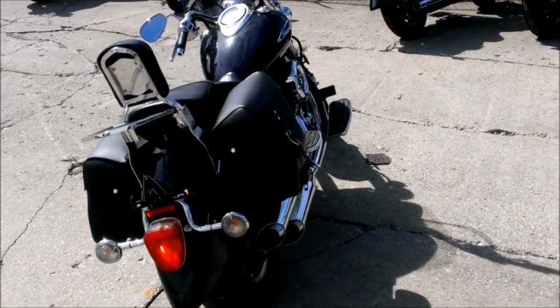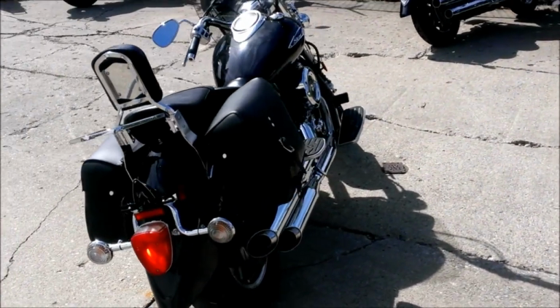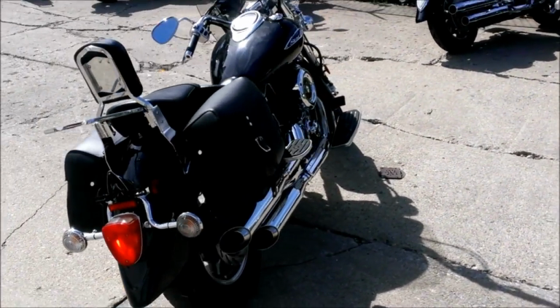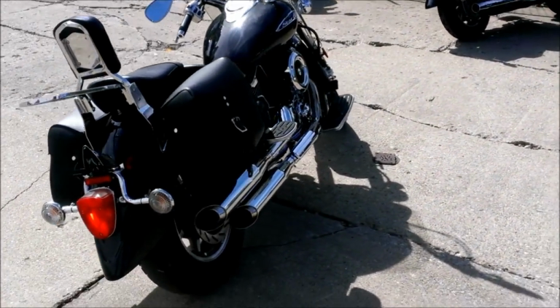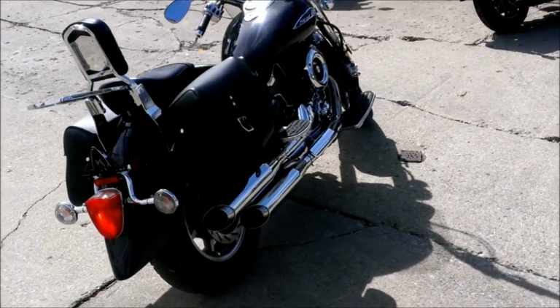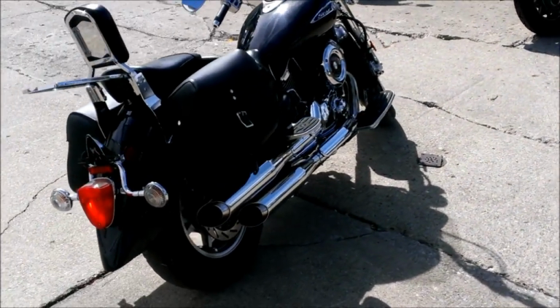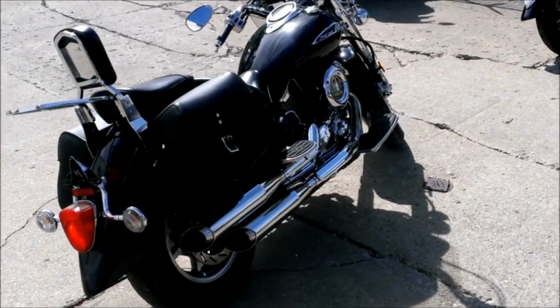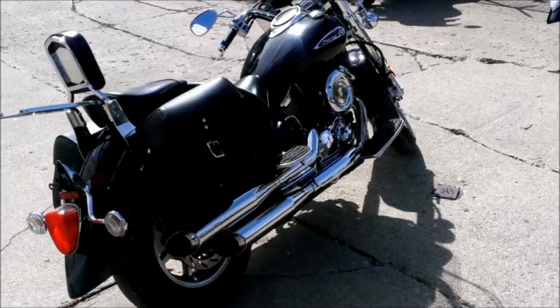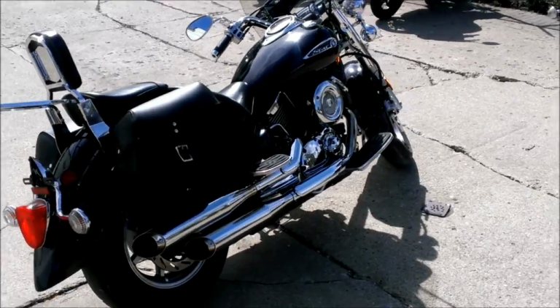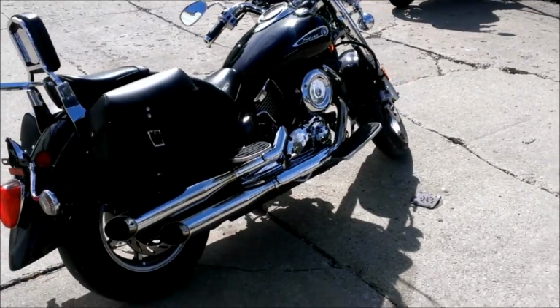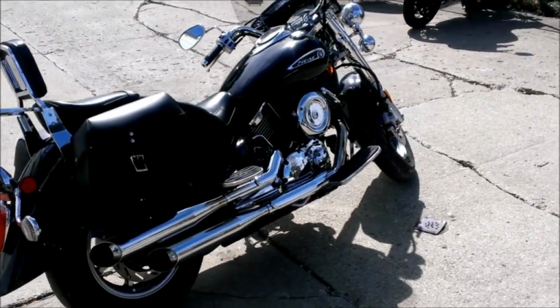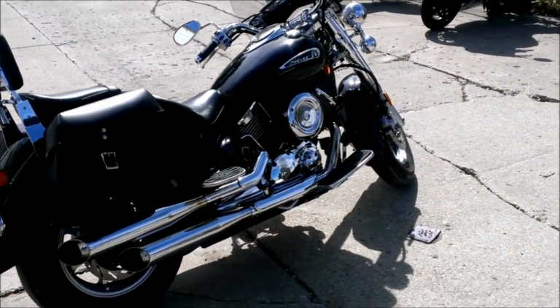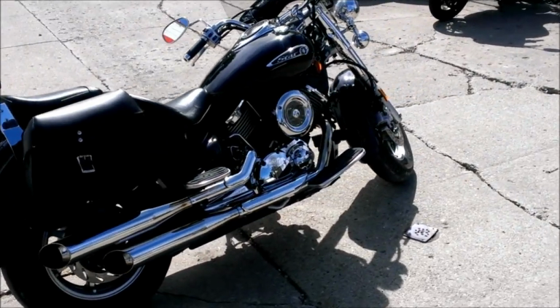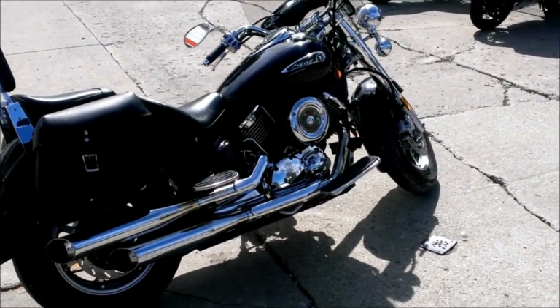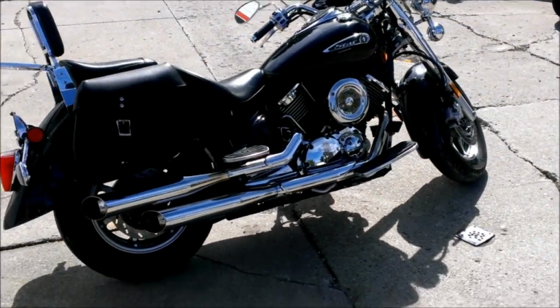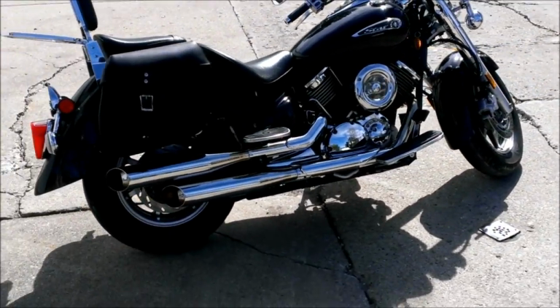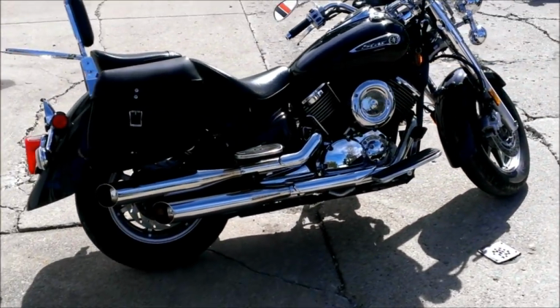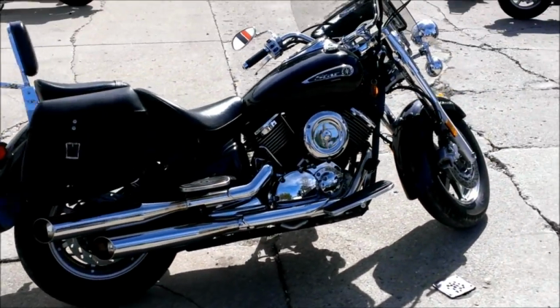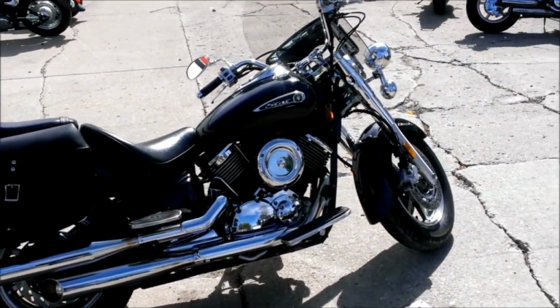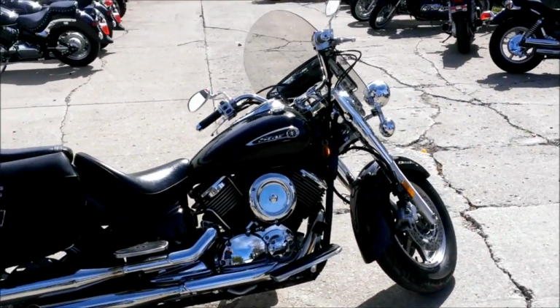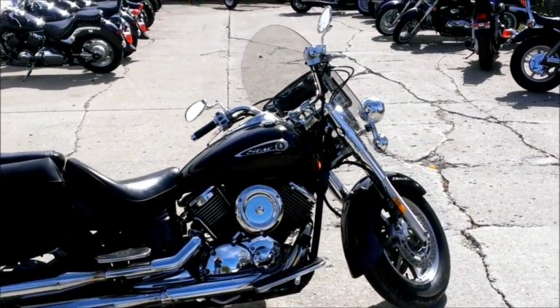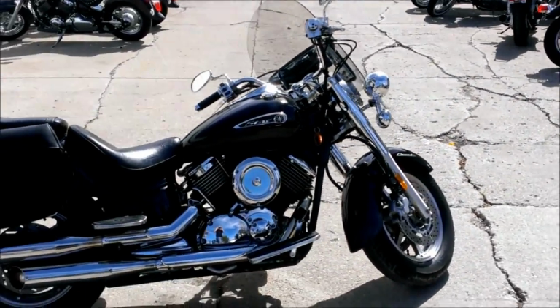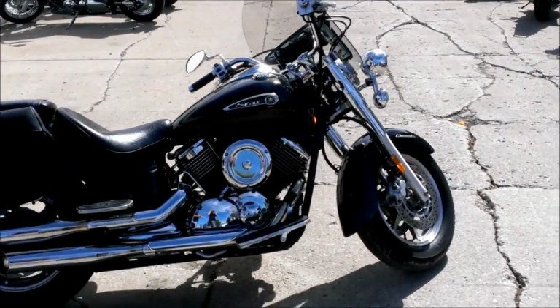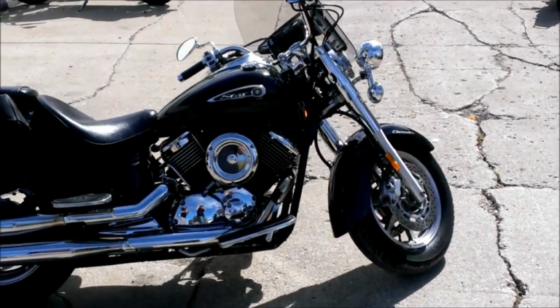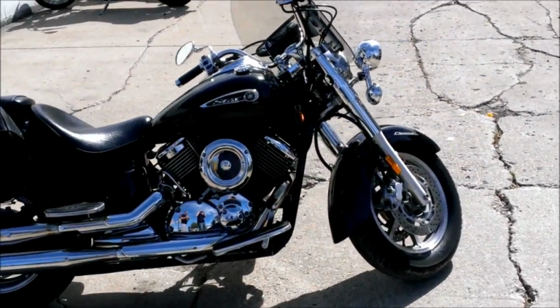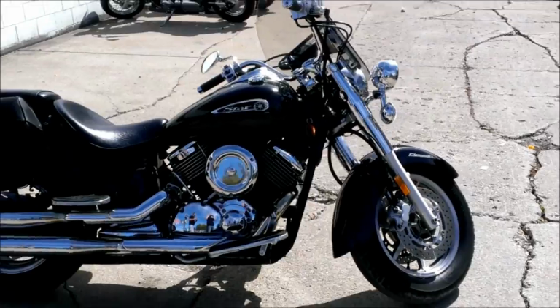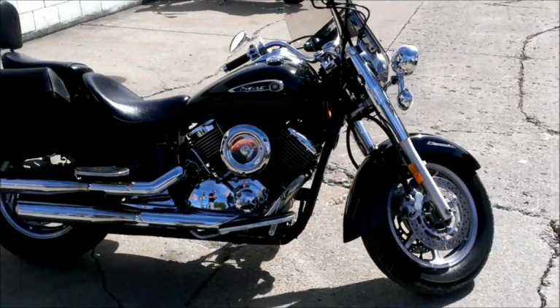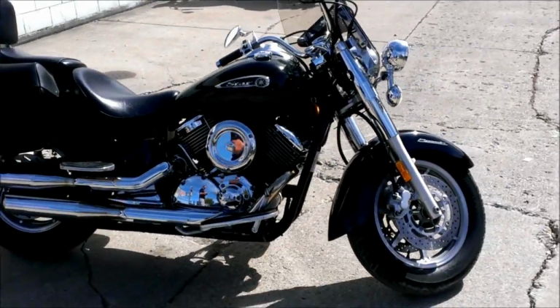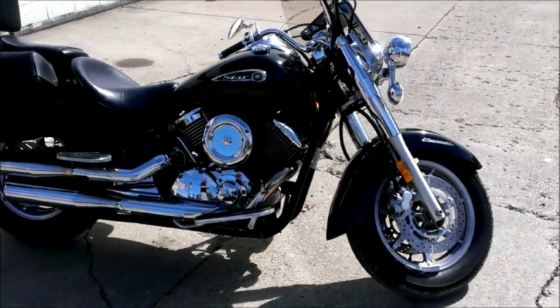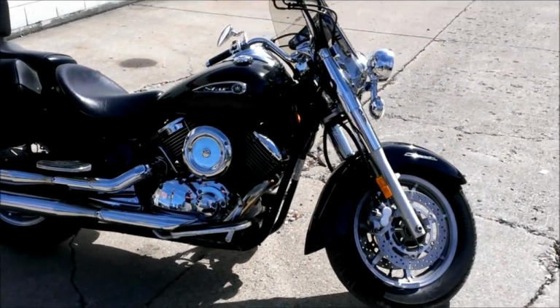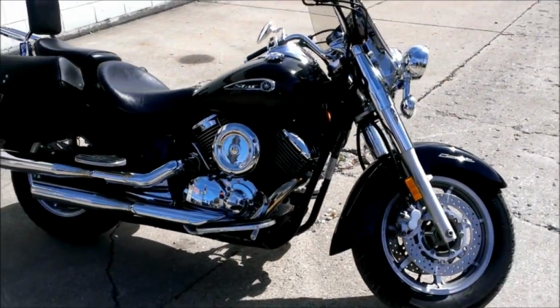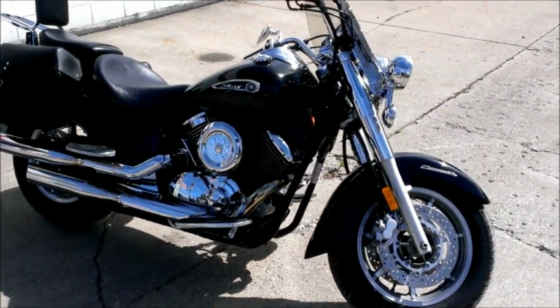Just serviced at an authorized Yamaha dealership, inspected, all fluids changed, and it includes a one-year warranty. Don't miss this one for only $58.99.